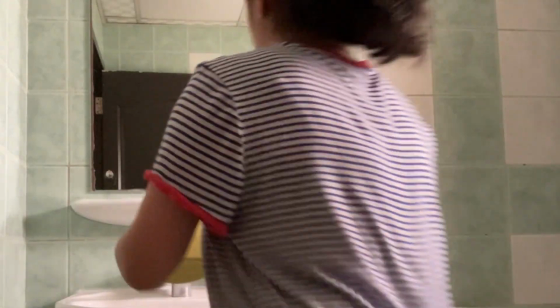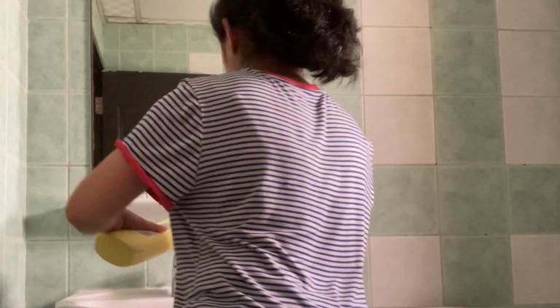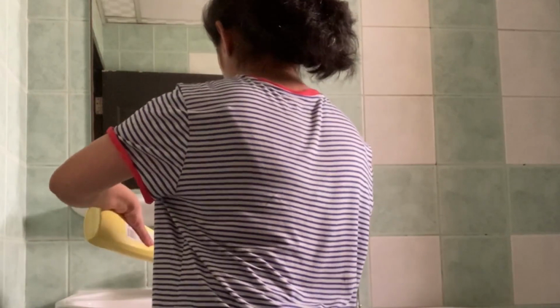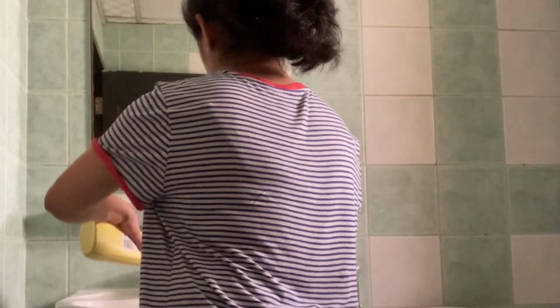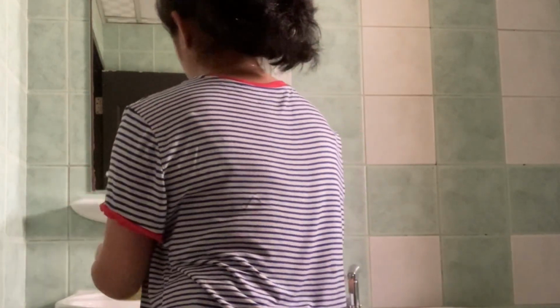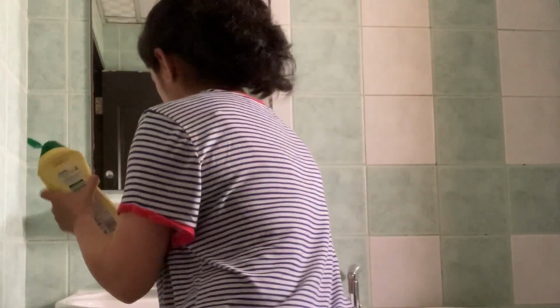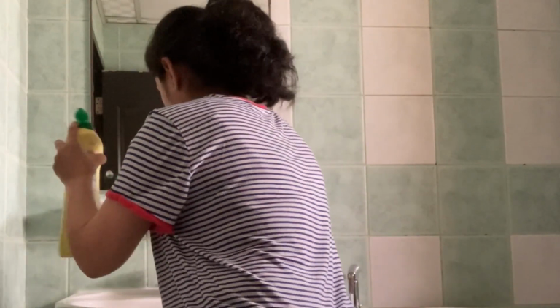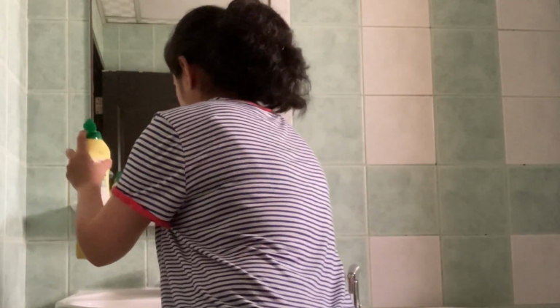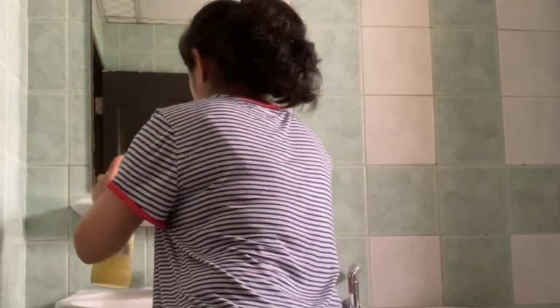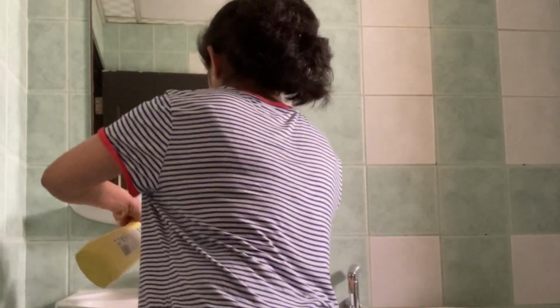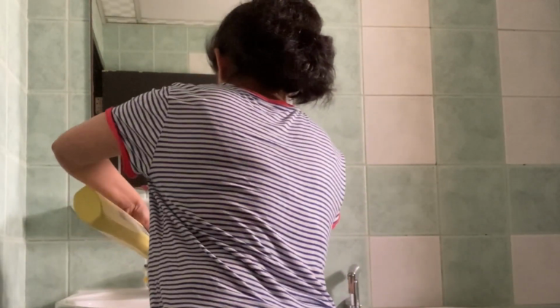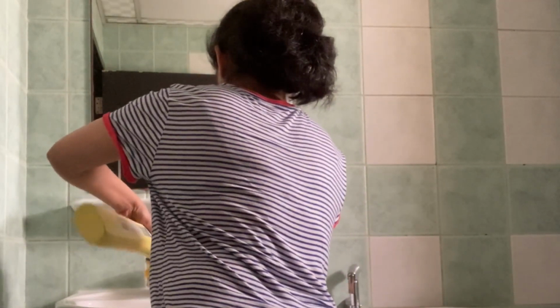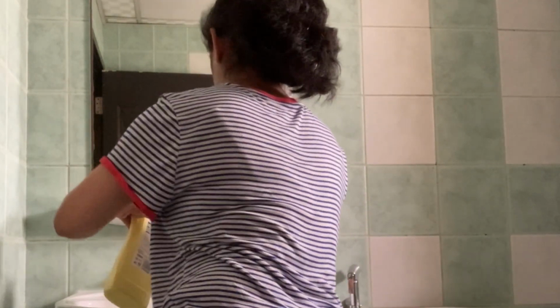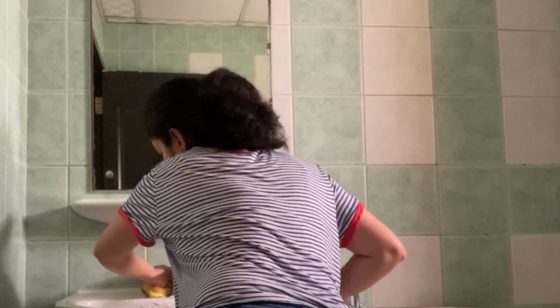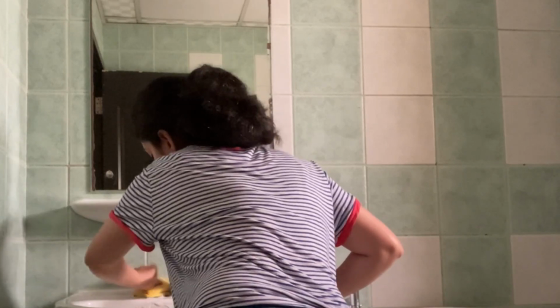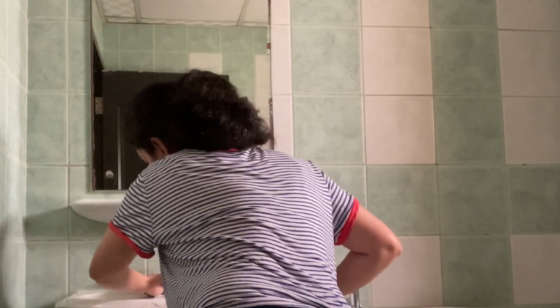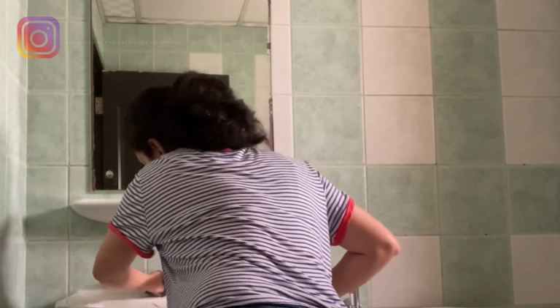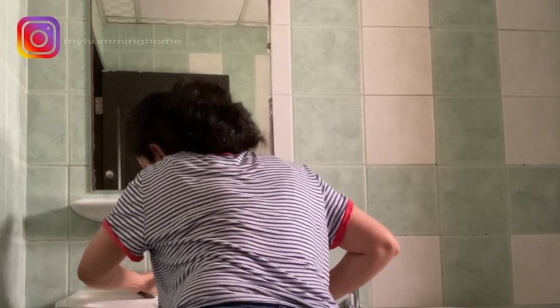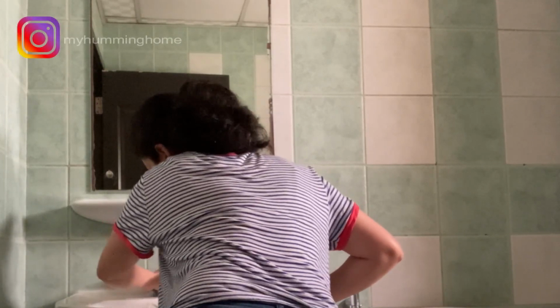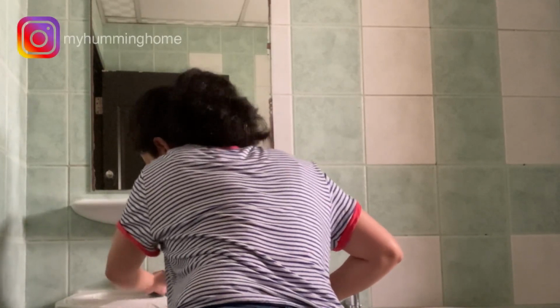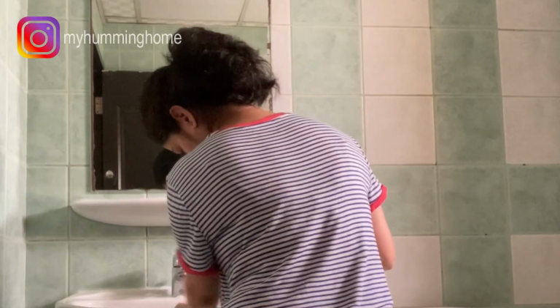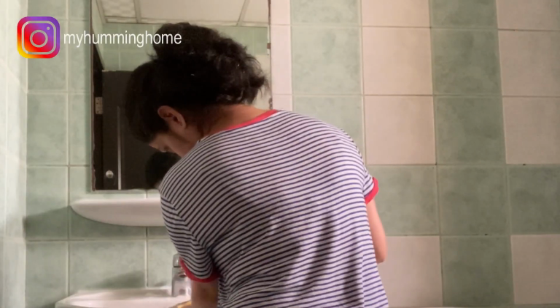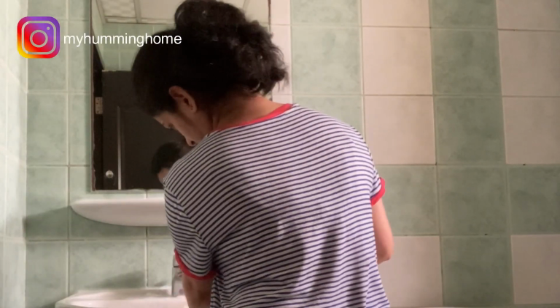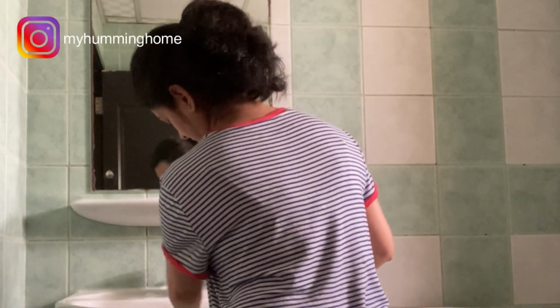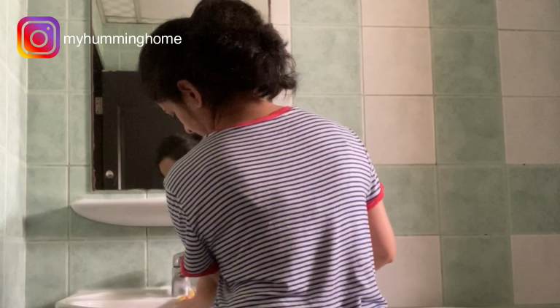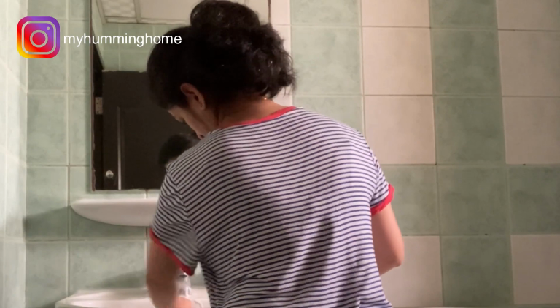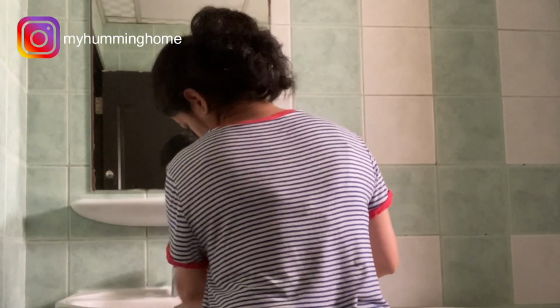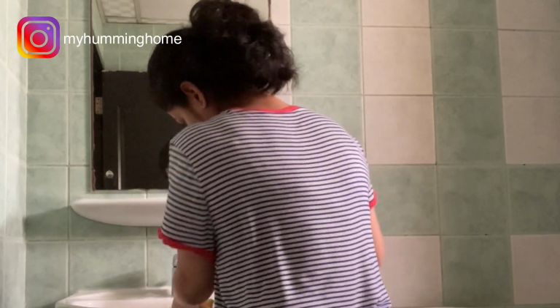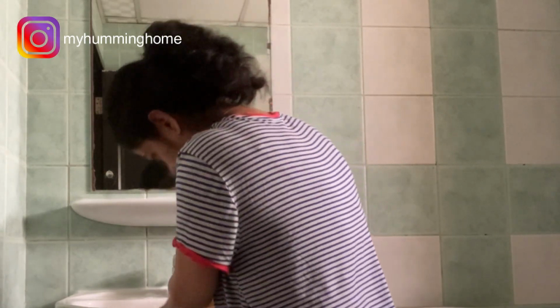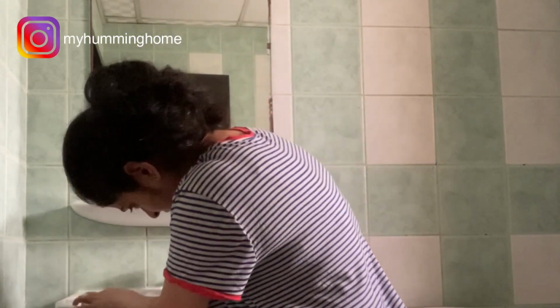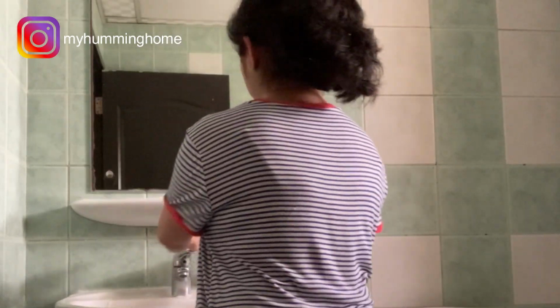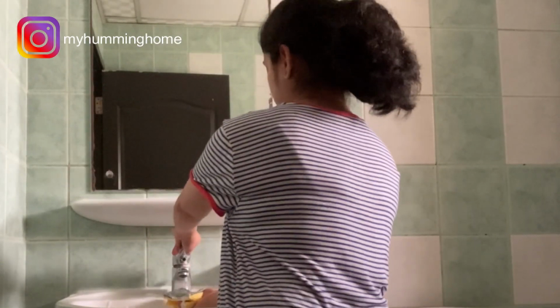I start with the cleaning of the wash basin and the mirror. I use Jiff and a normal Scotch-Brite scrubber for cleaning the surface. Take a little on the scrubber, start scrubbing, and leave it for a while after you scrub.